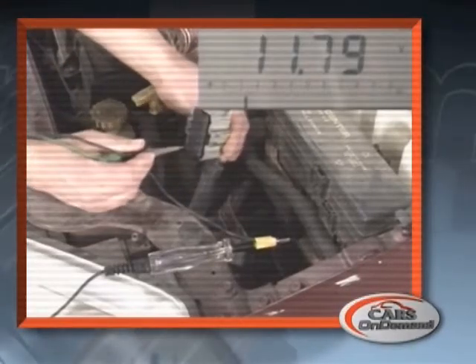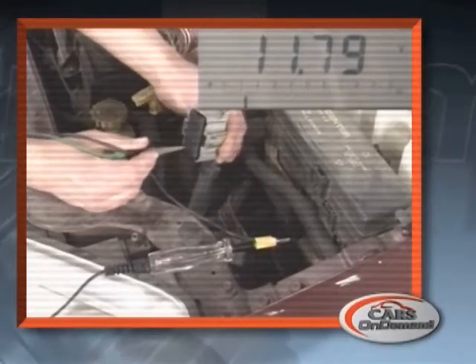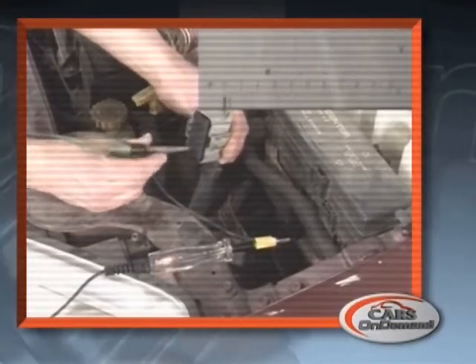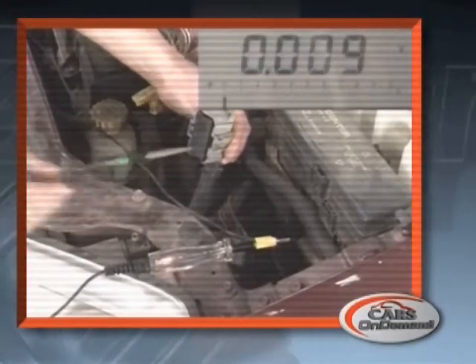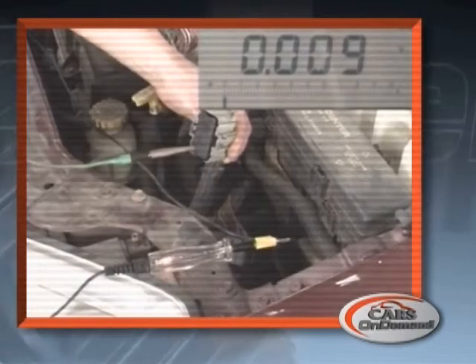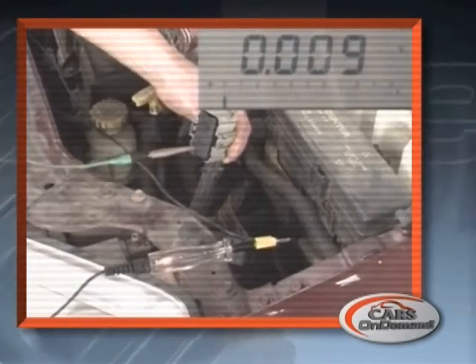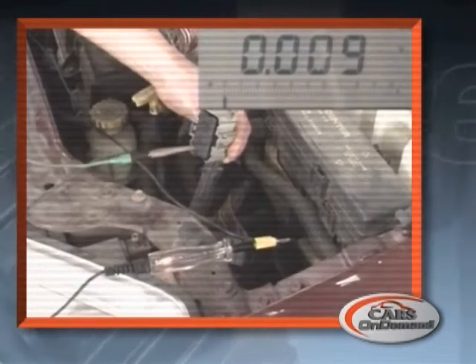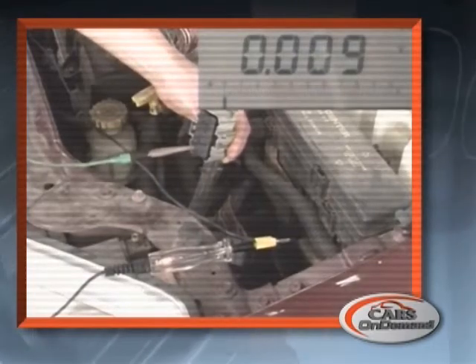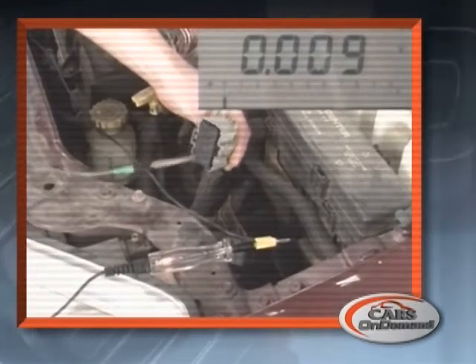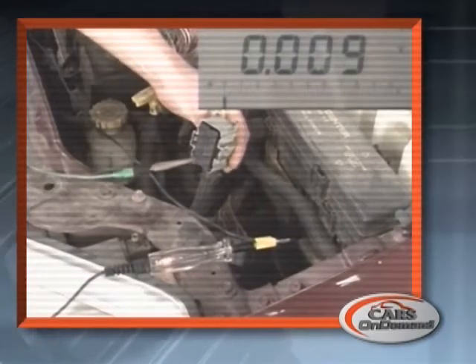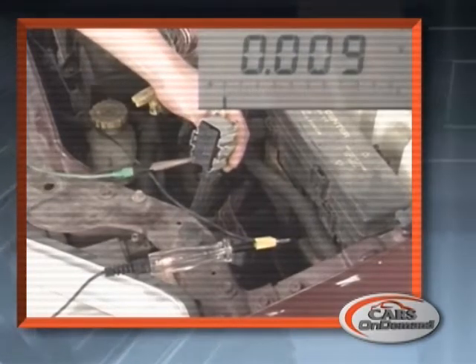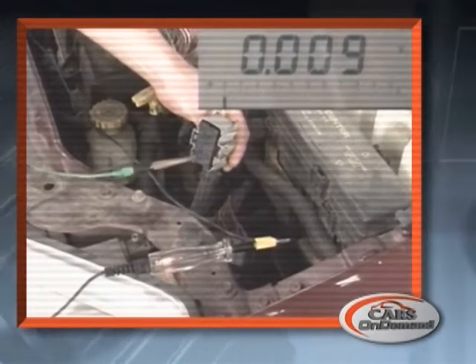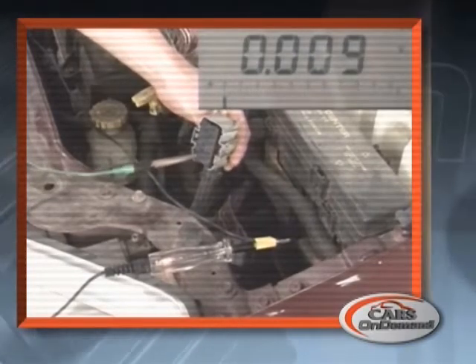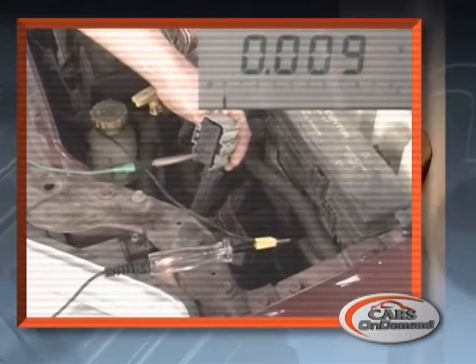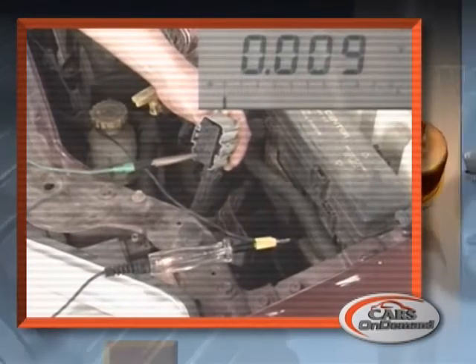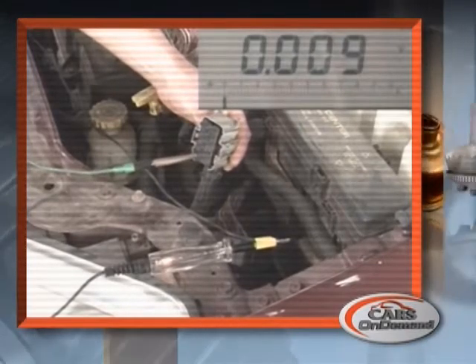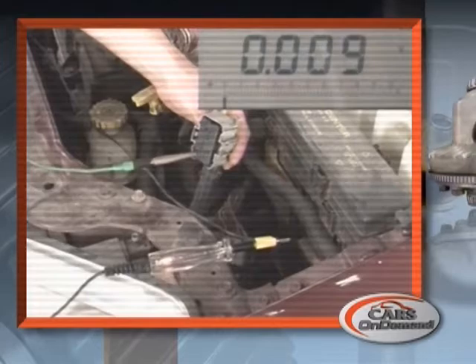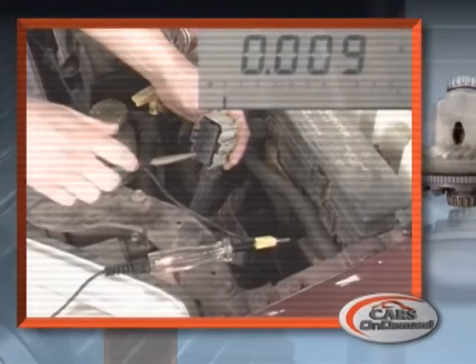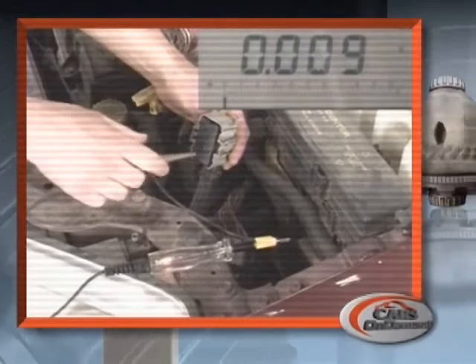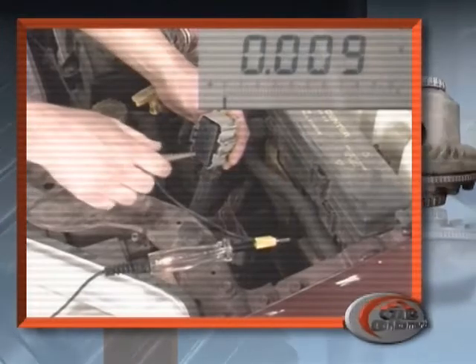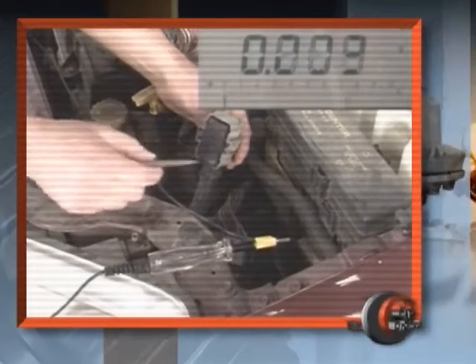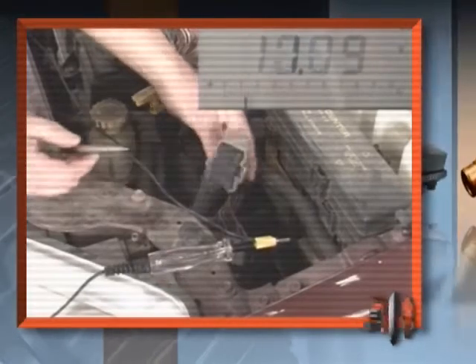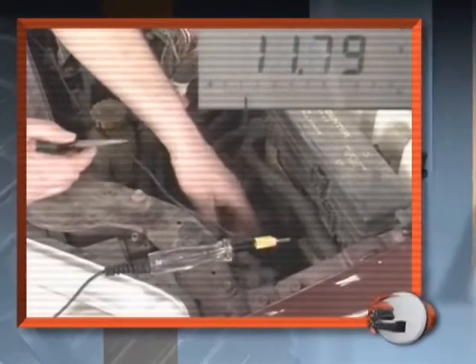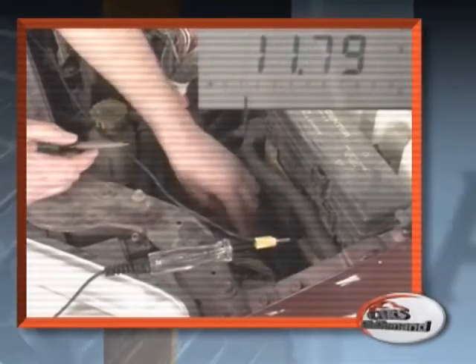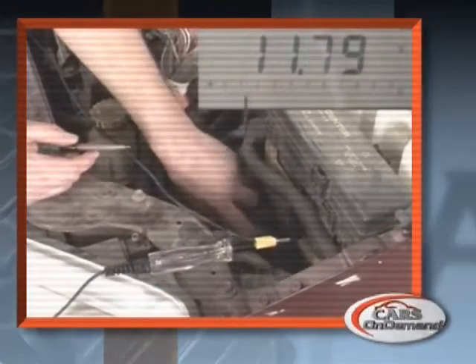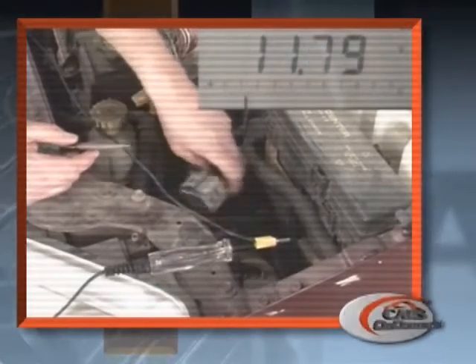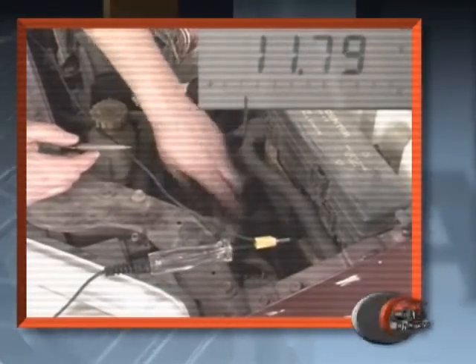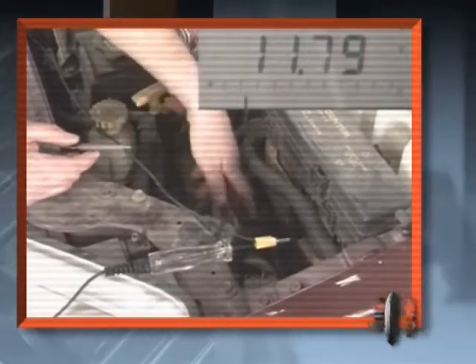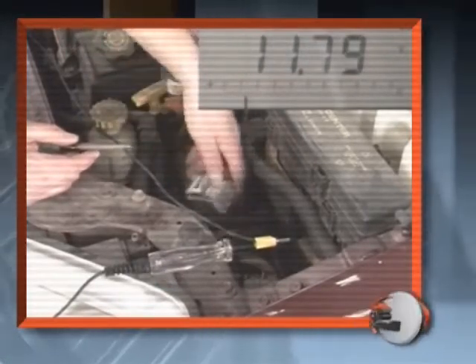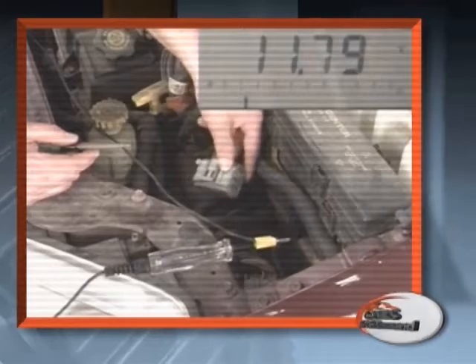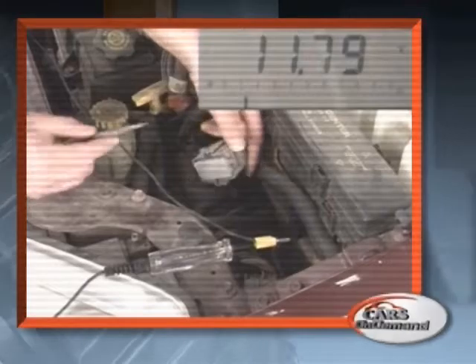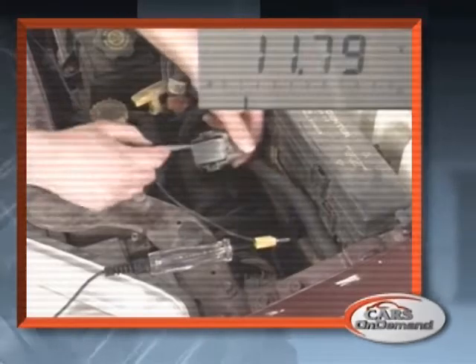In this case, we're checking grounds. Now we see the test light is illuminated. The entire load is dropping across the test light. As you can see, there is not more than 0.2 volts of drop on the ground wire, indicating this circuit is good.